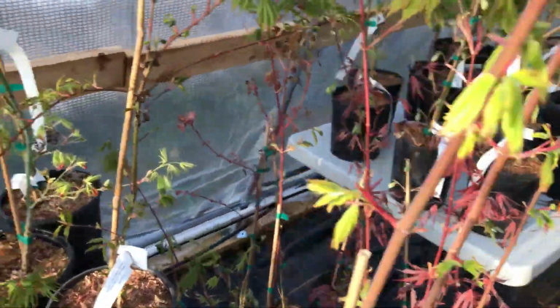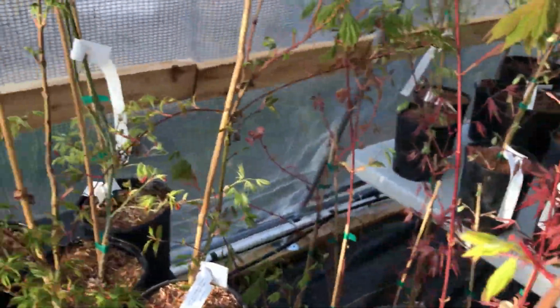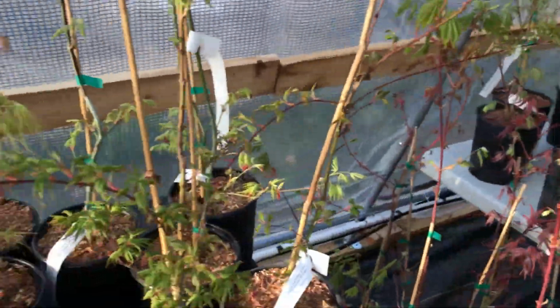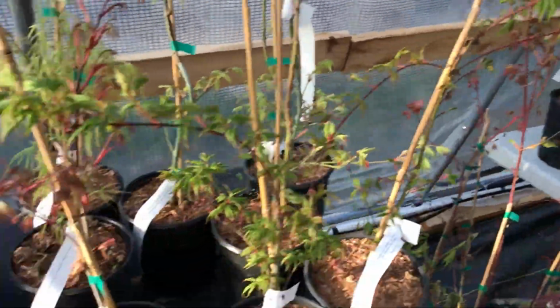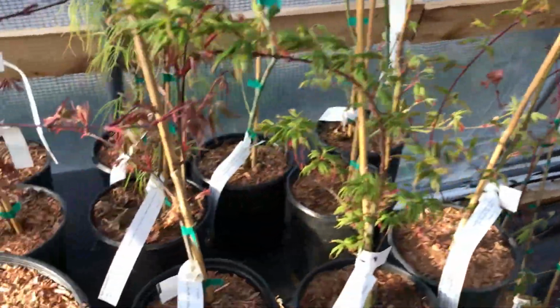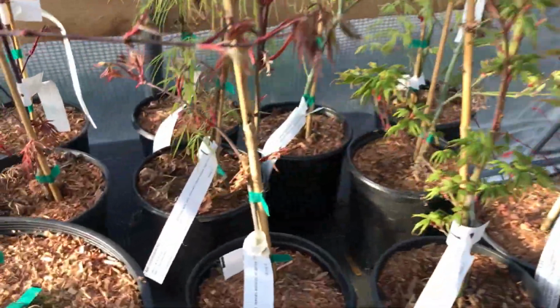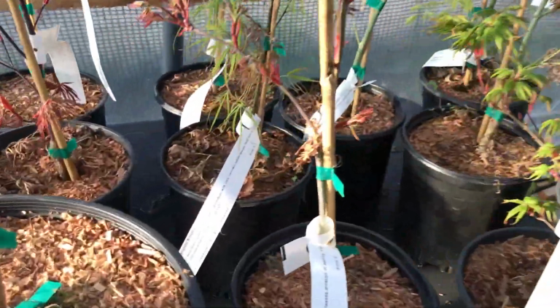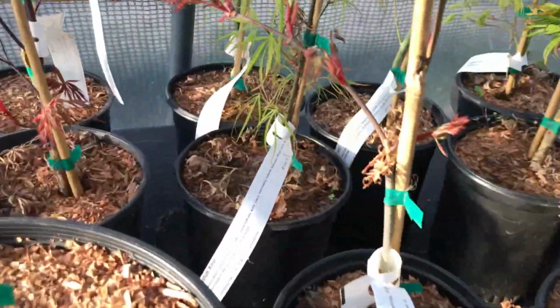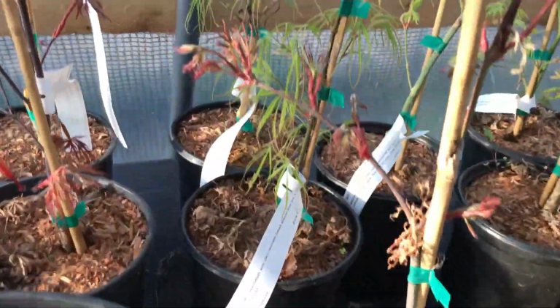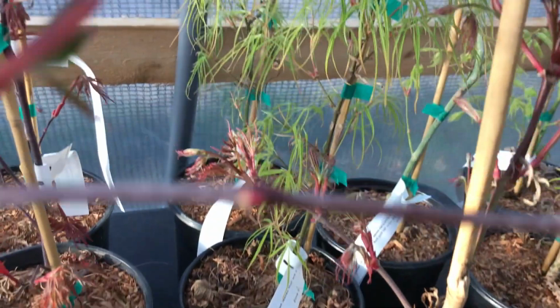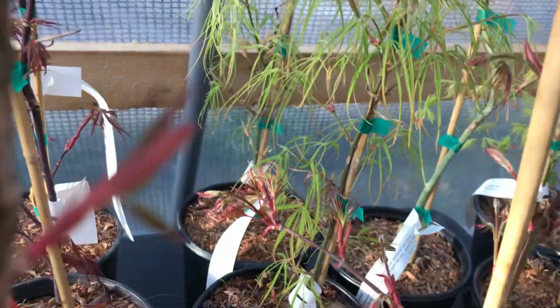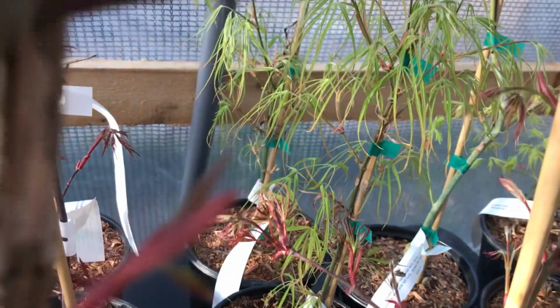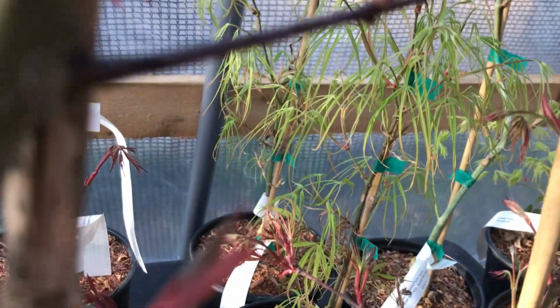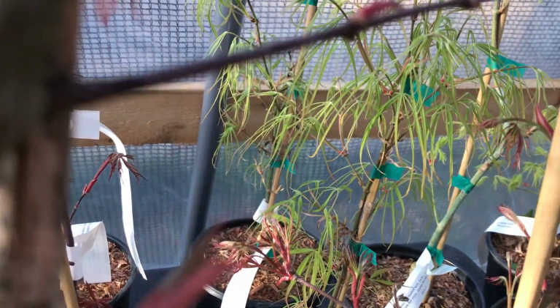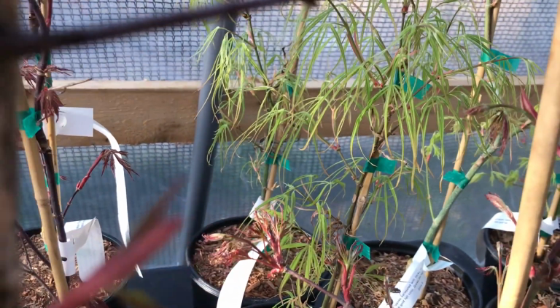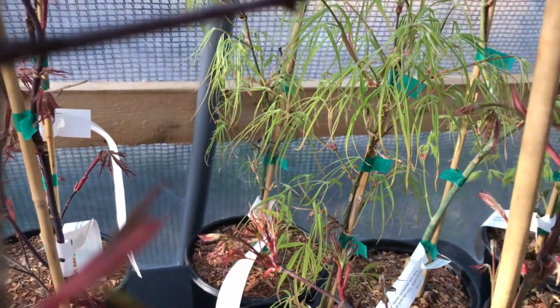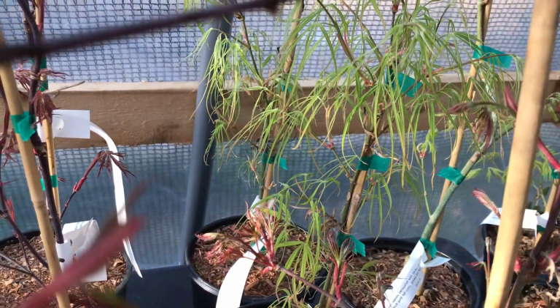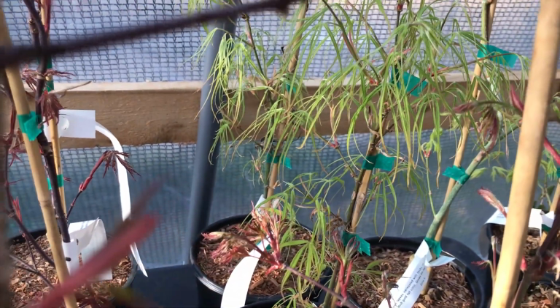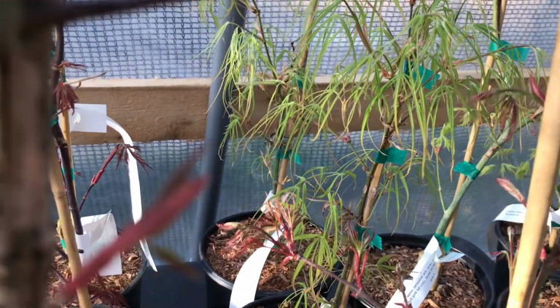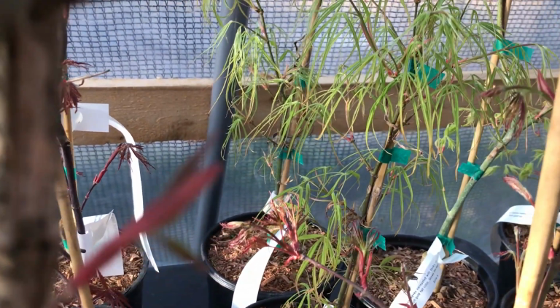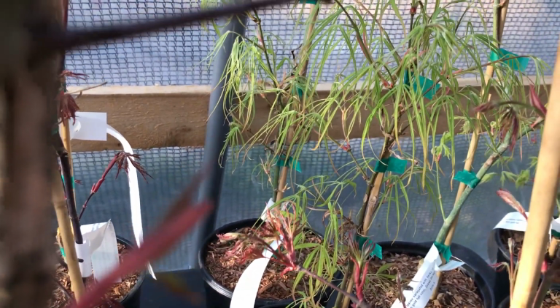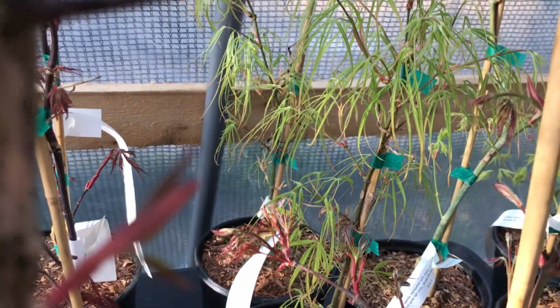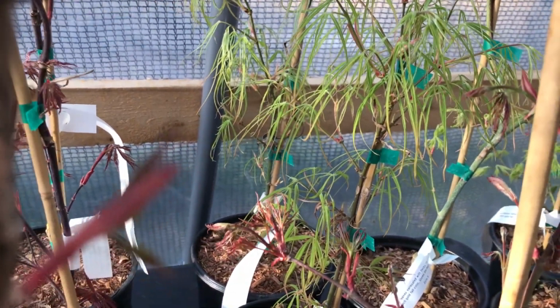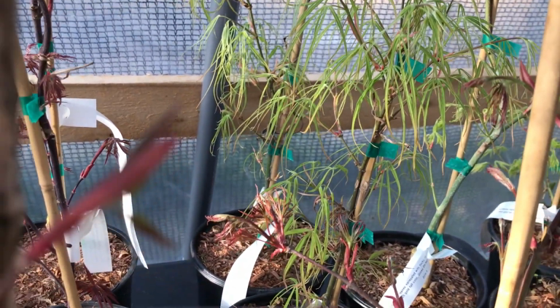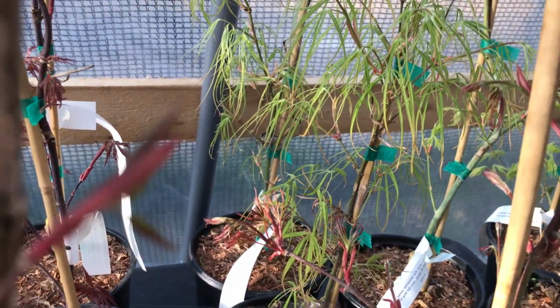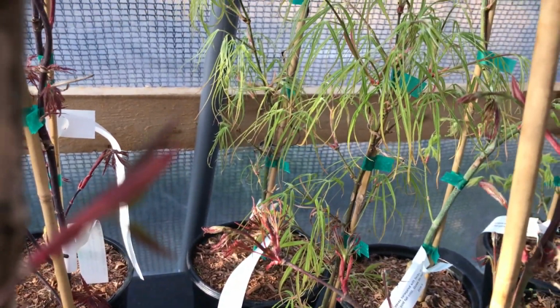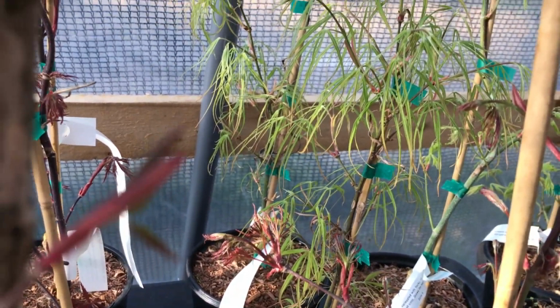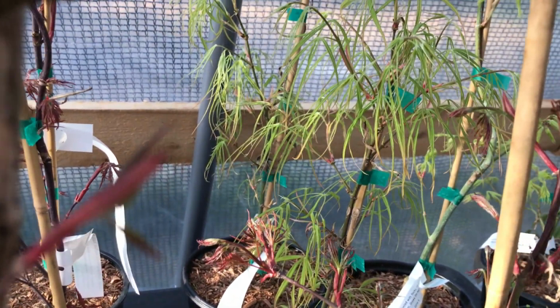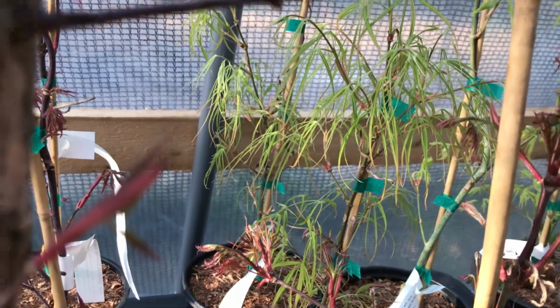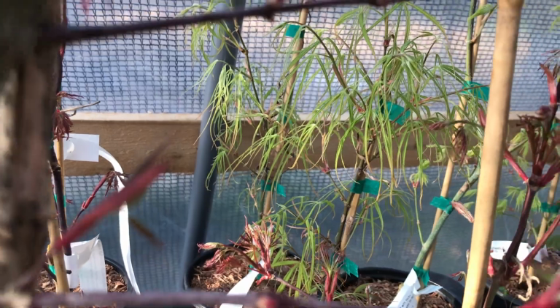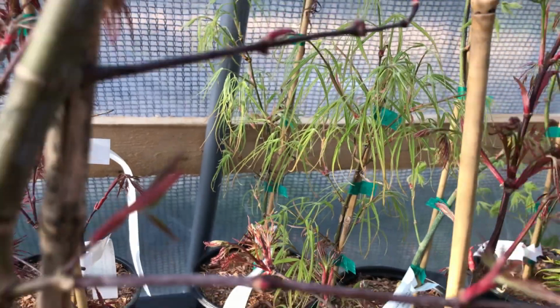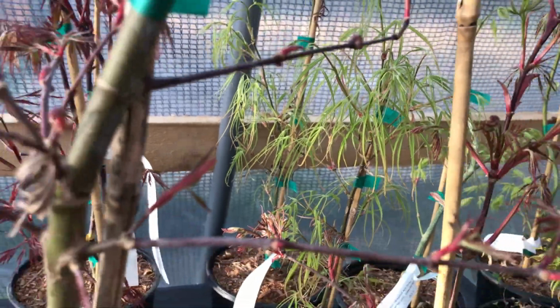Oh, here's a good one — Kinchii. It has thread Linearilobum leaves, thread-like leaves. That's a beauty.